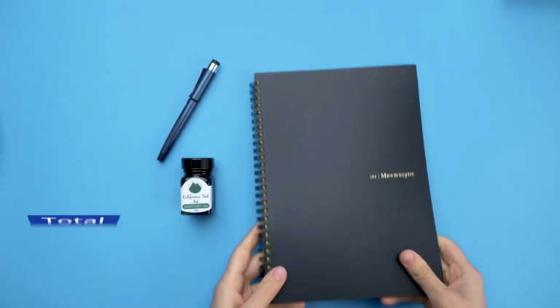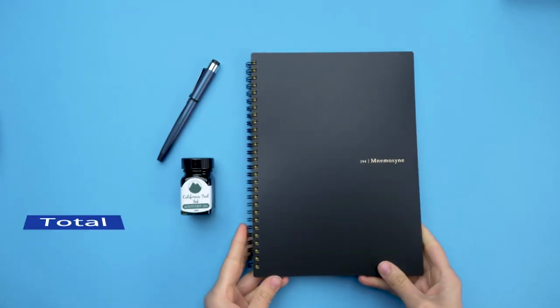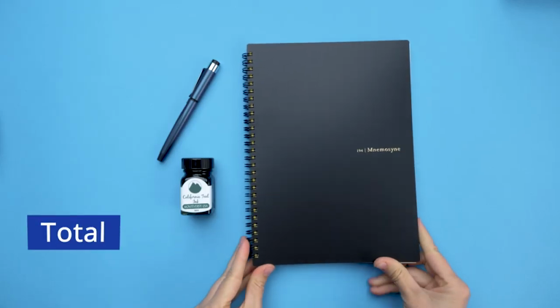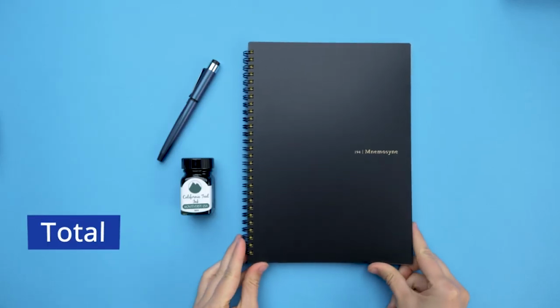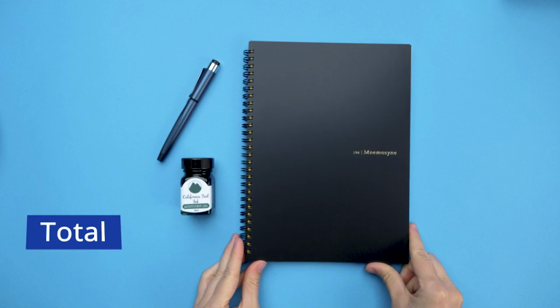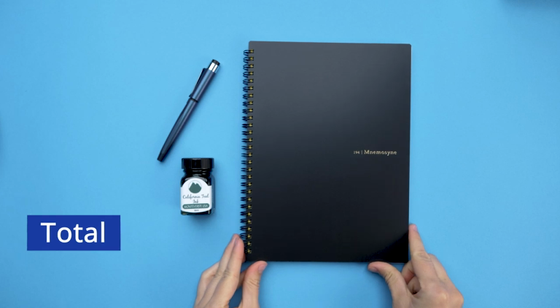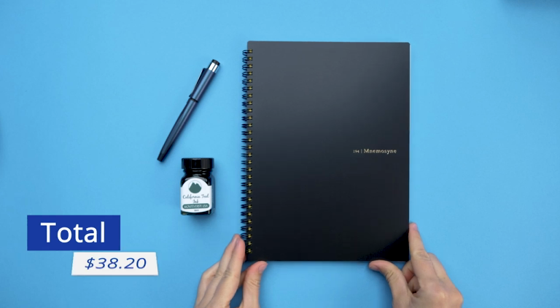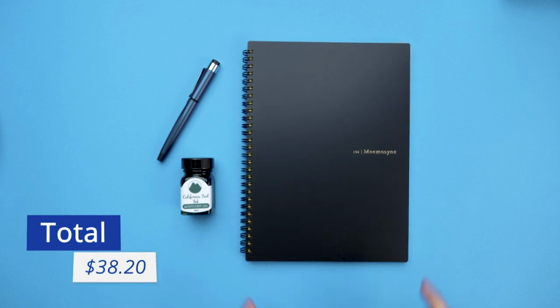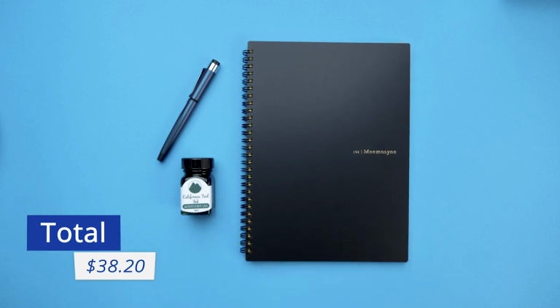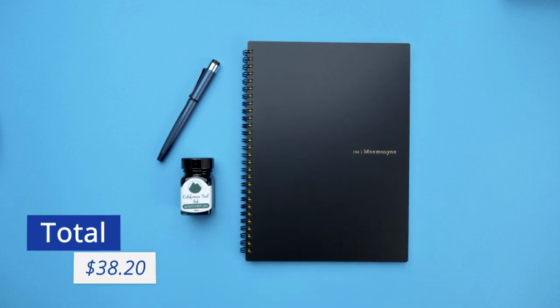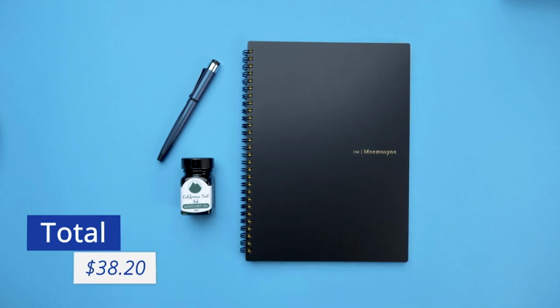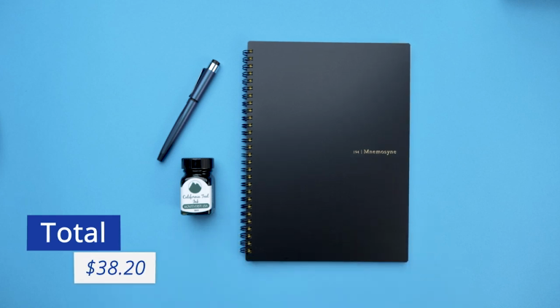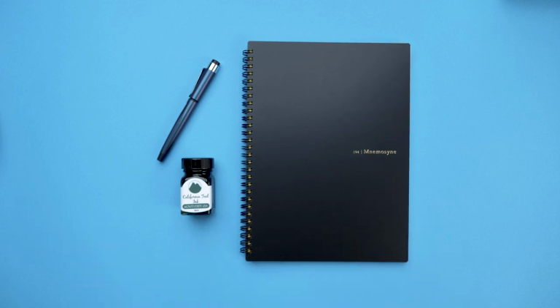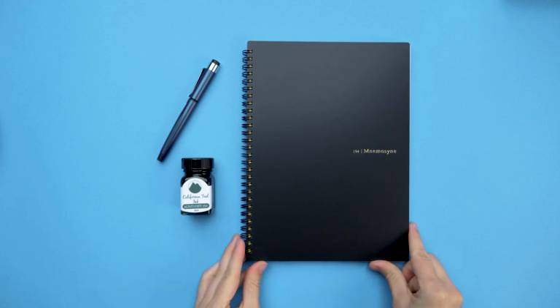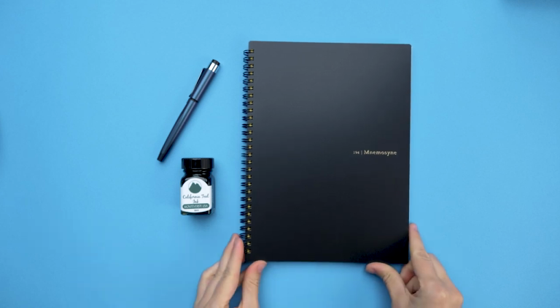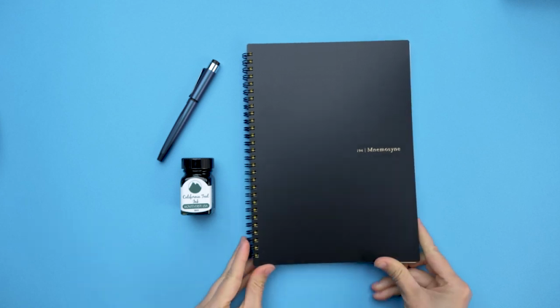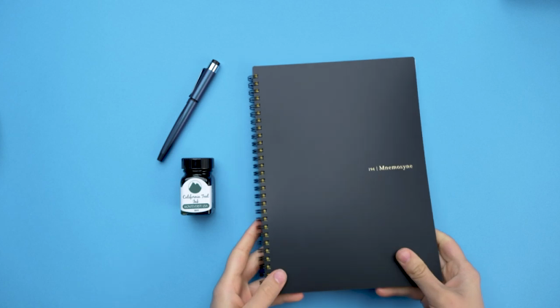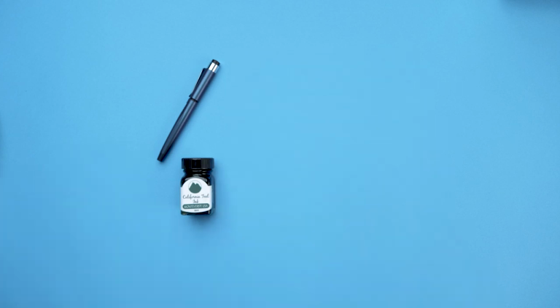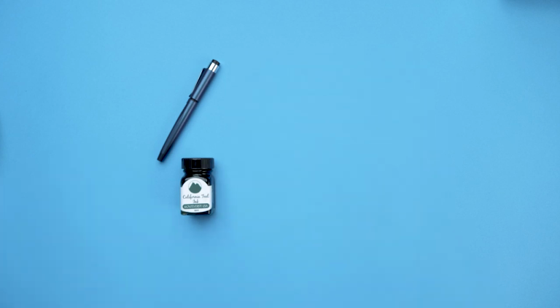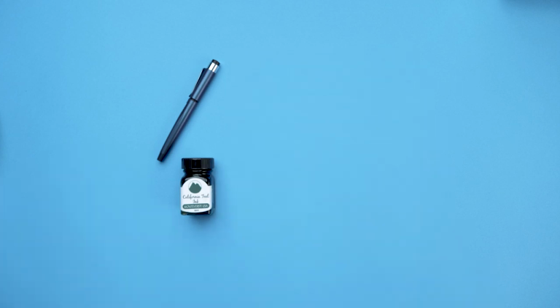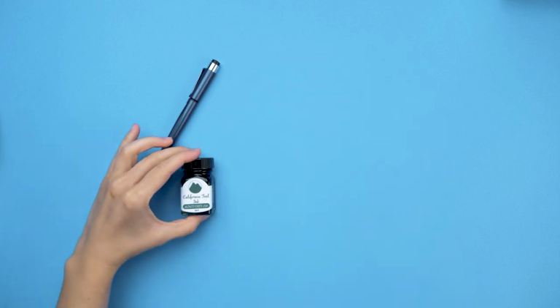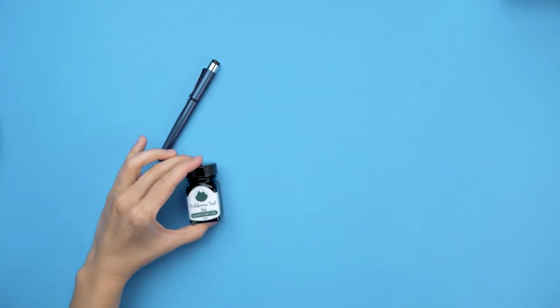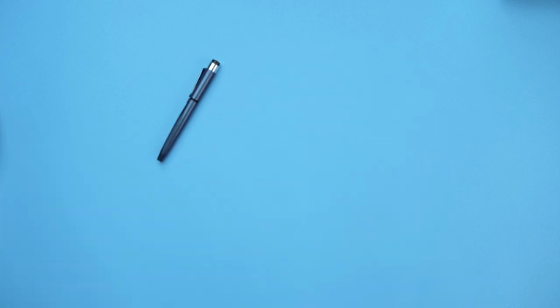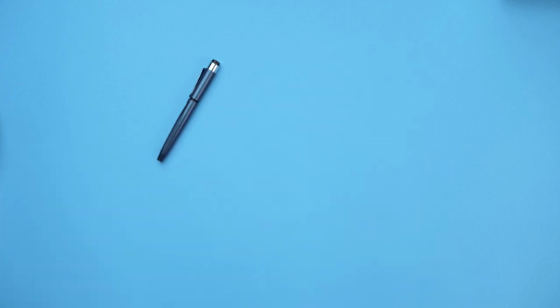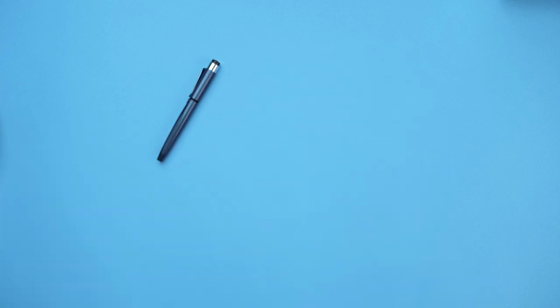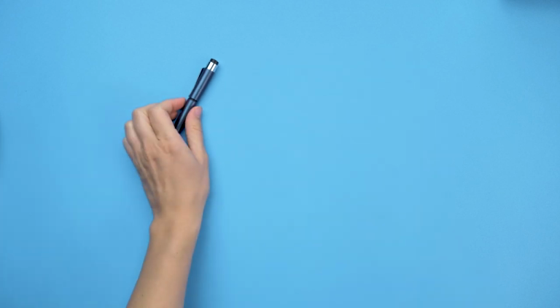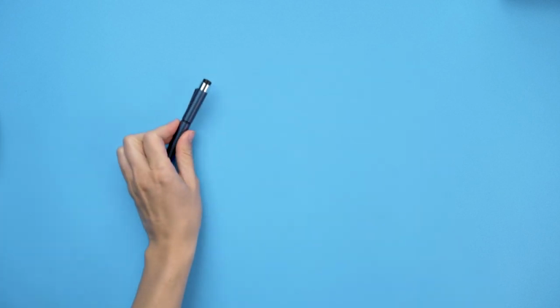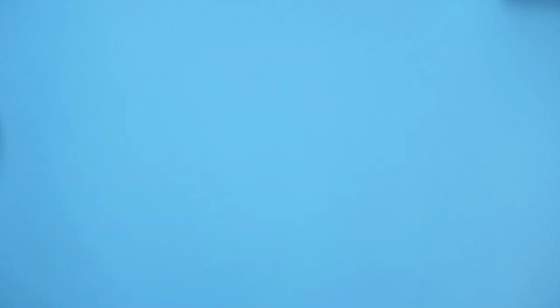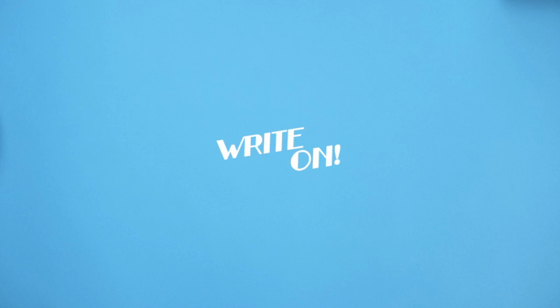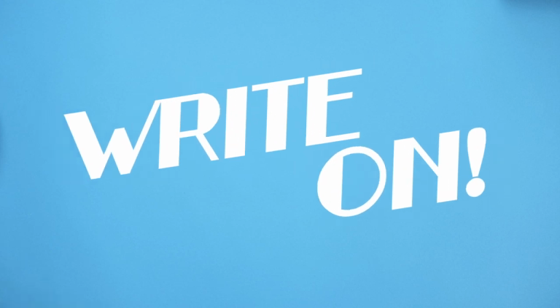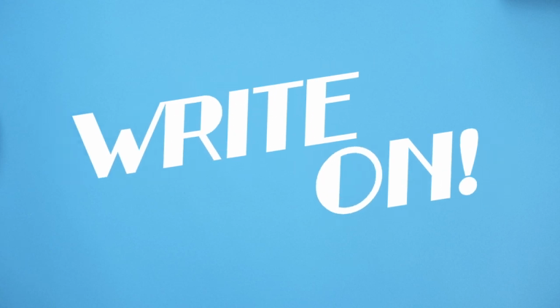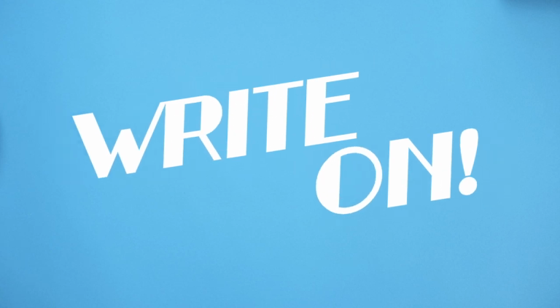The total for all this? $38.20. If you only had $40, what pen, ink, and paper would you buy? Let us know in the comments below. And right on!